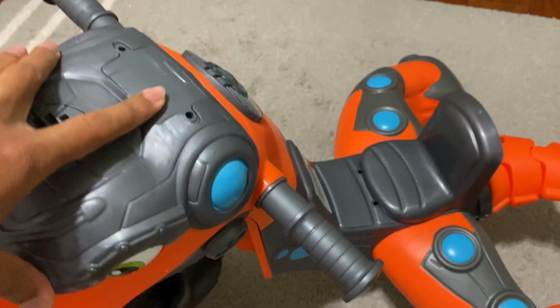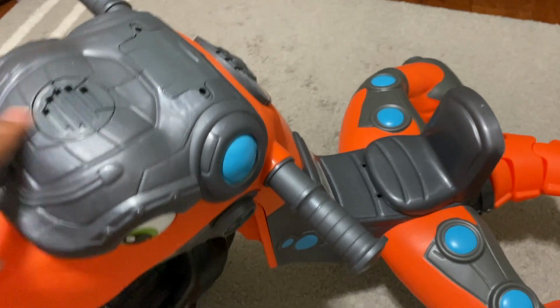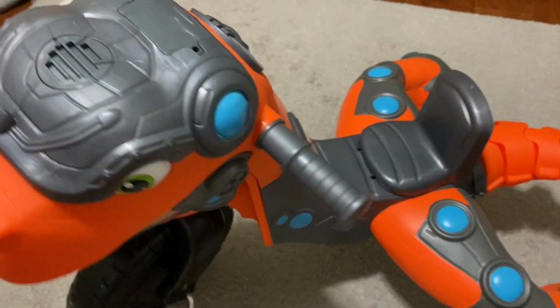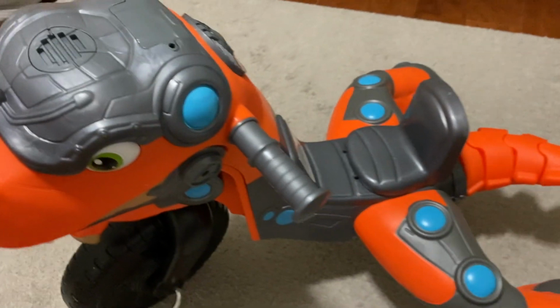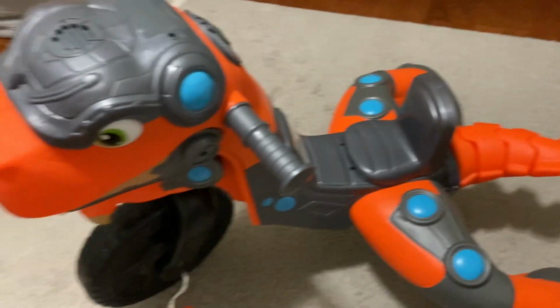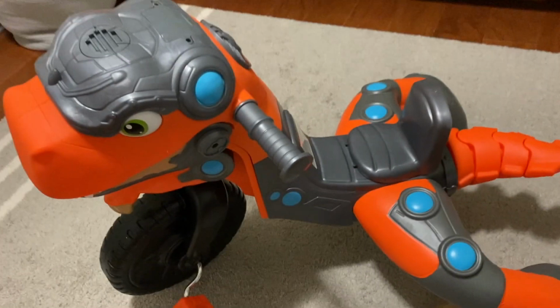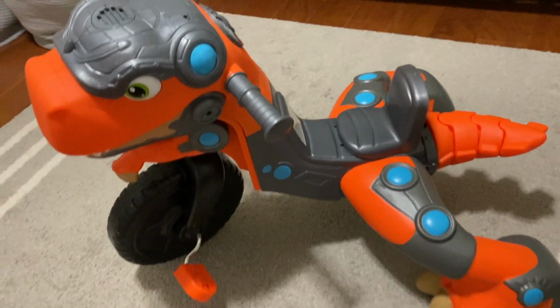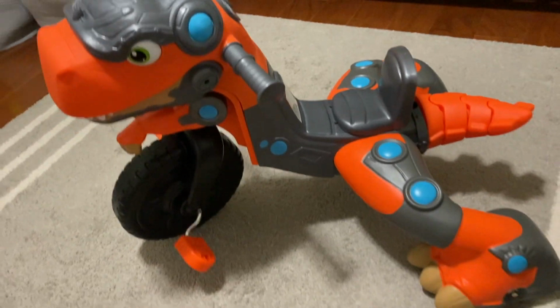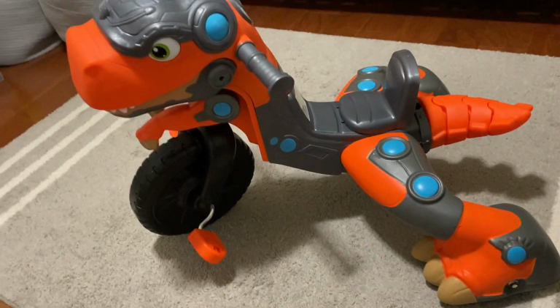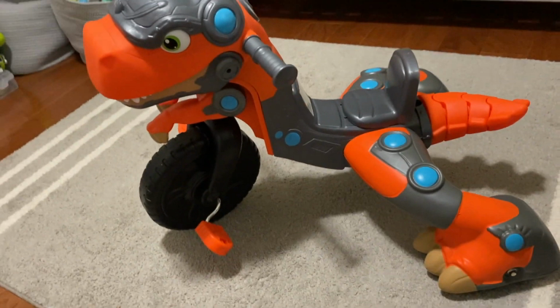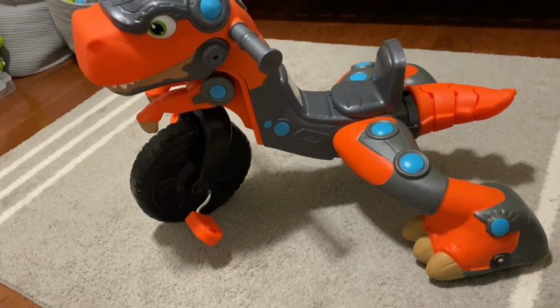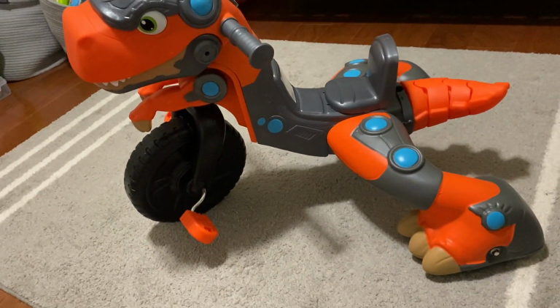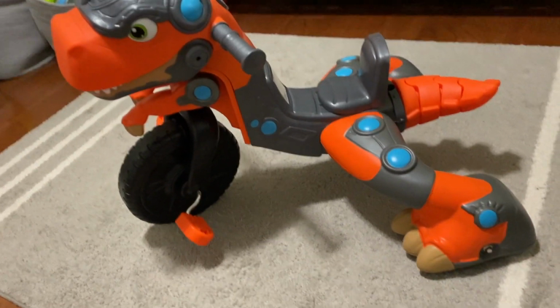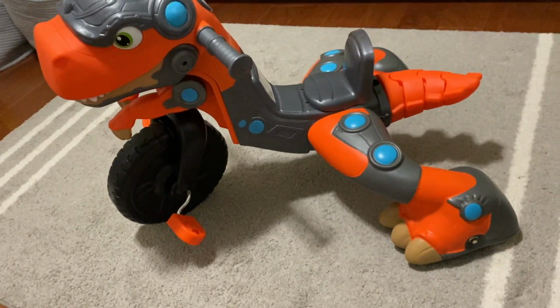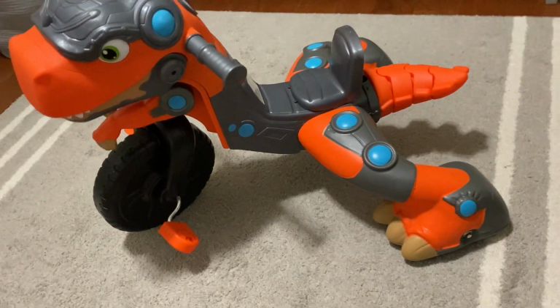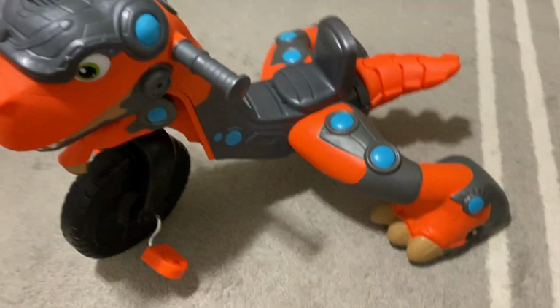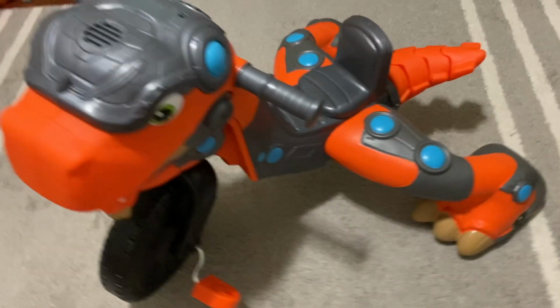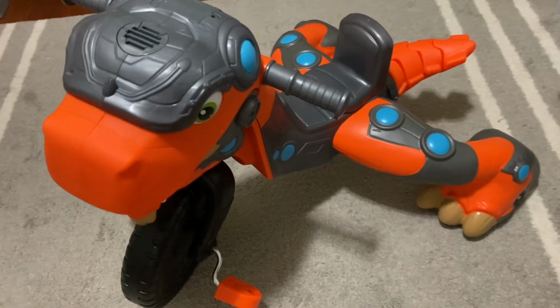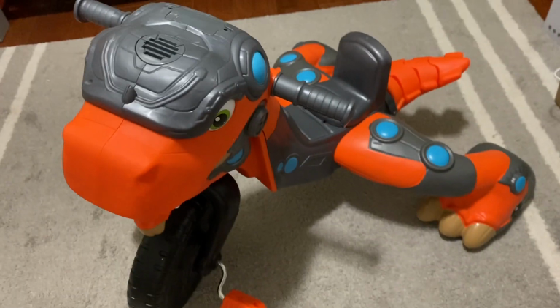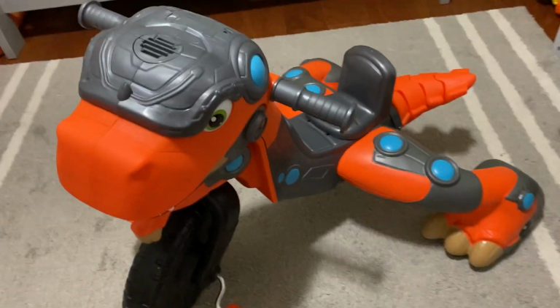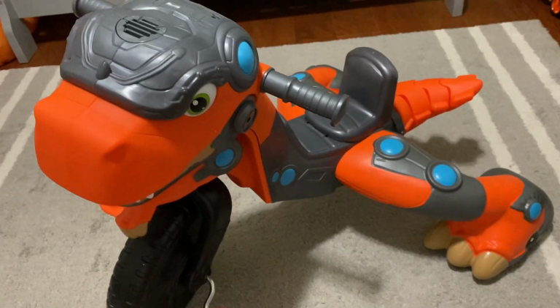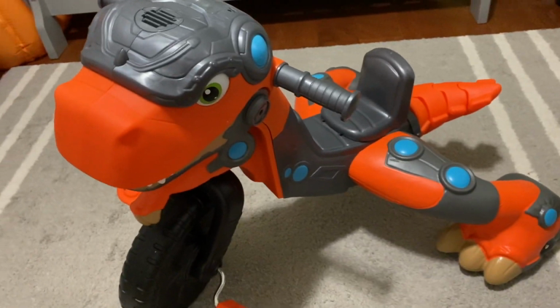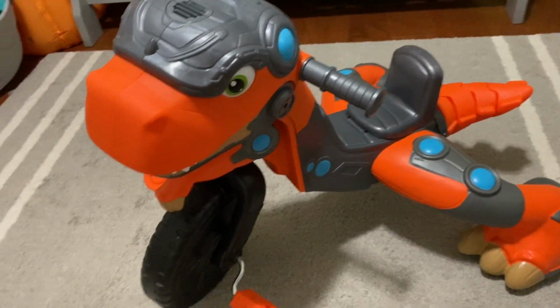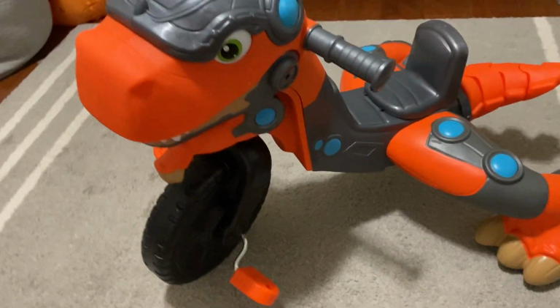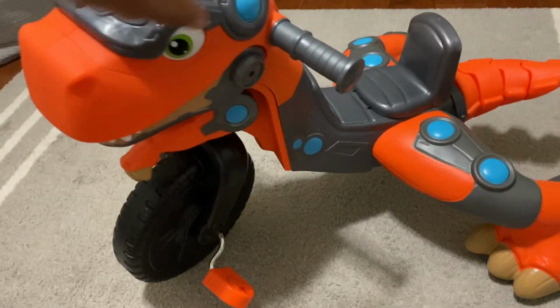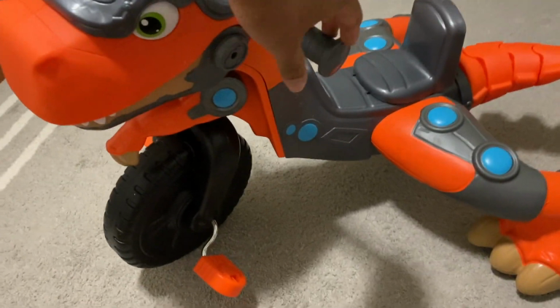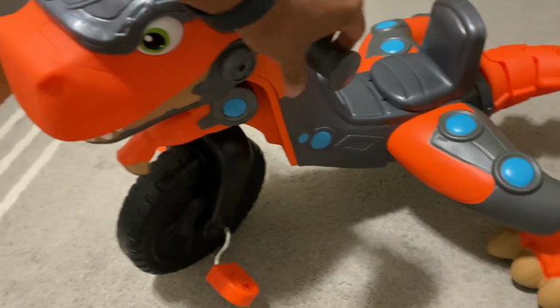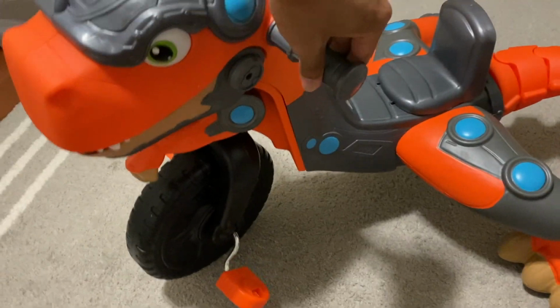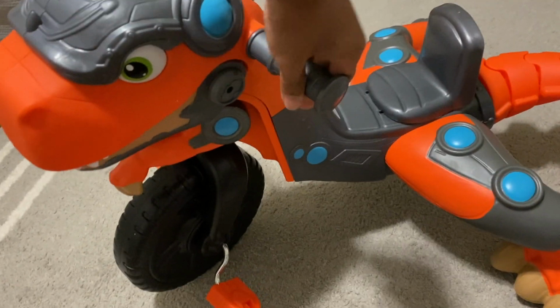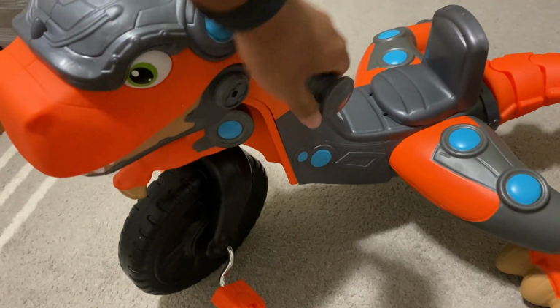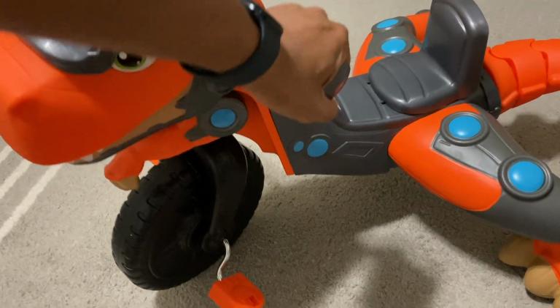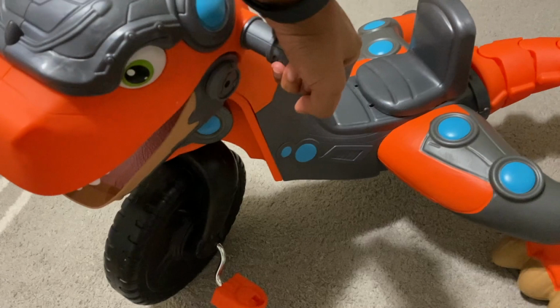Very easy to put together. My kid has a lot of fun with it and a lot of interaction with it, especially for any child that's a dino lover.